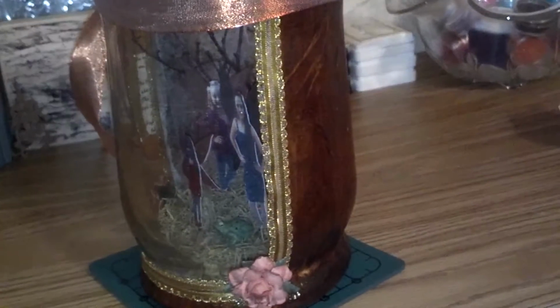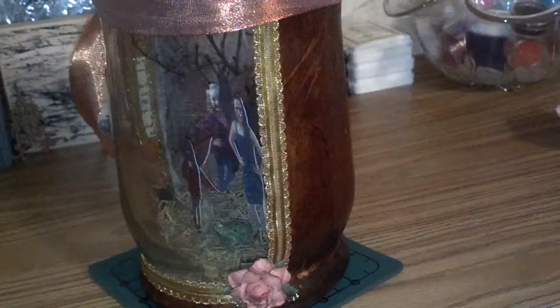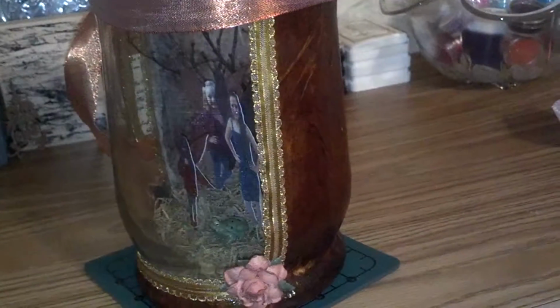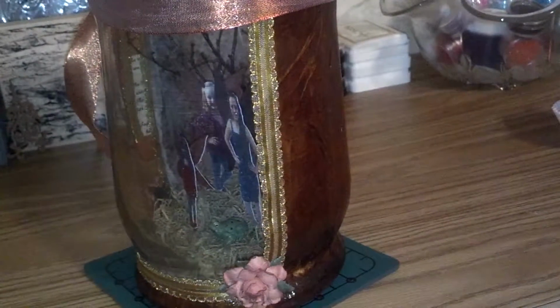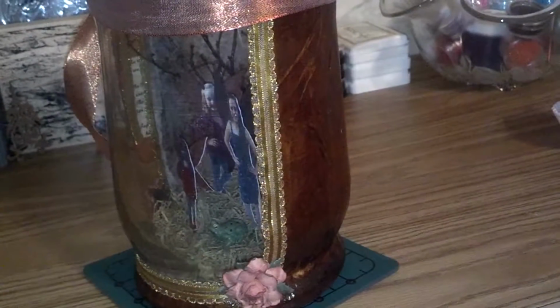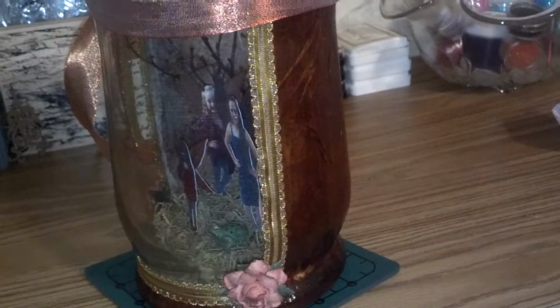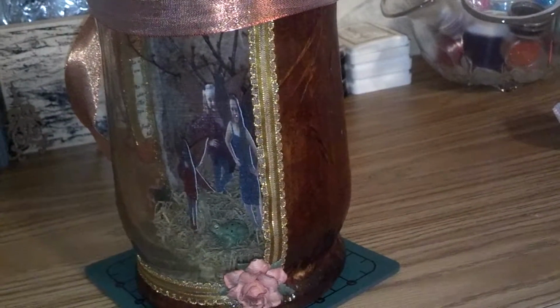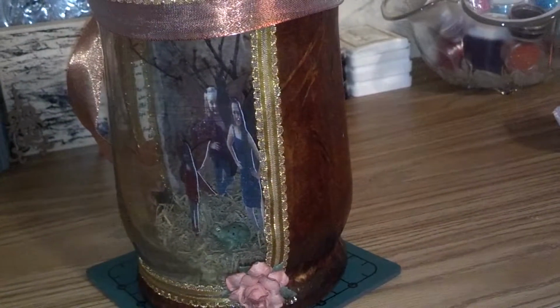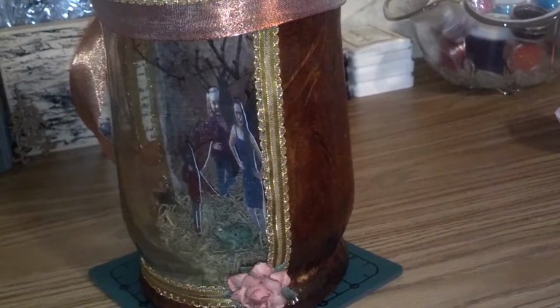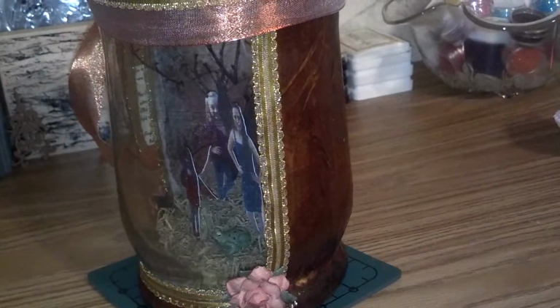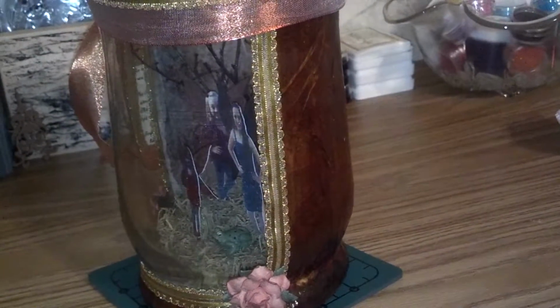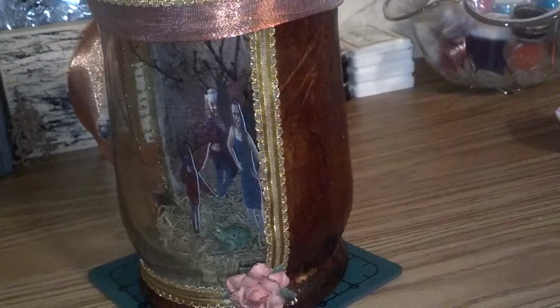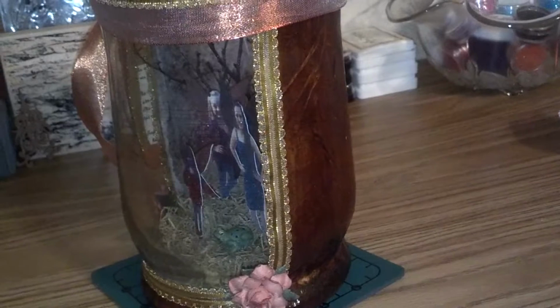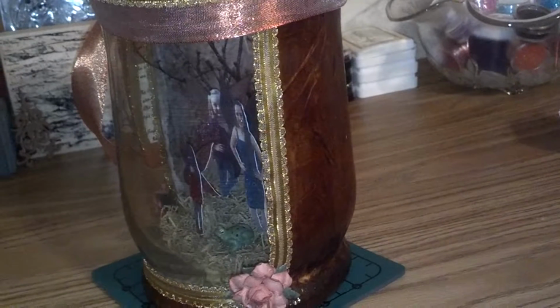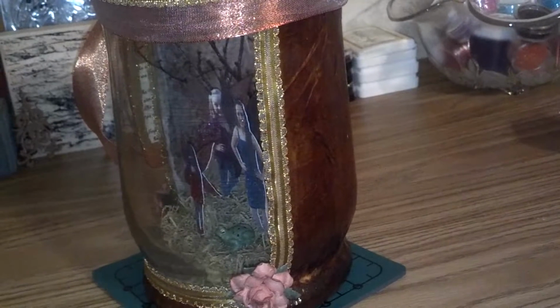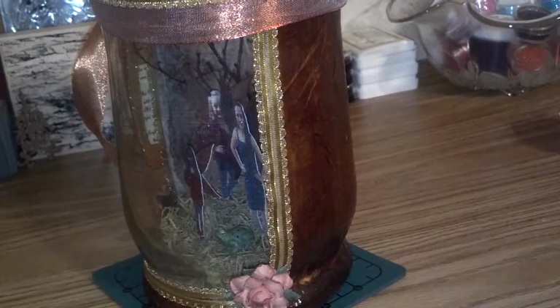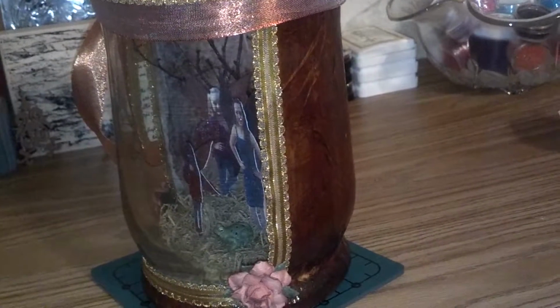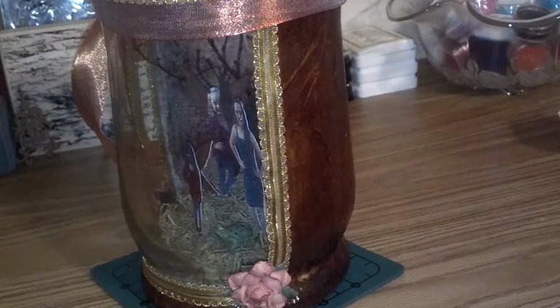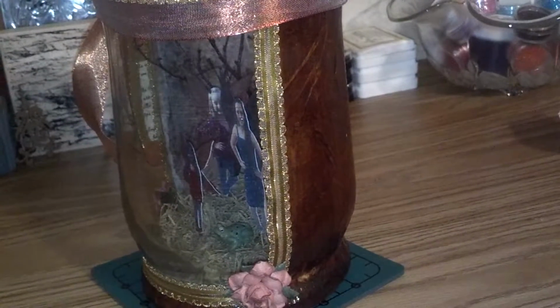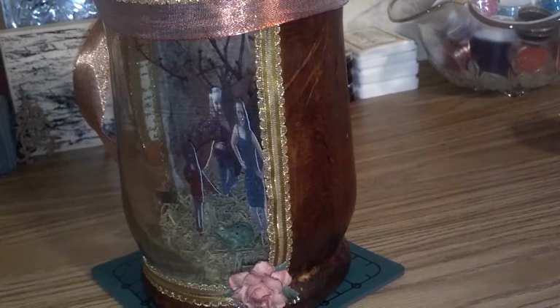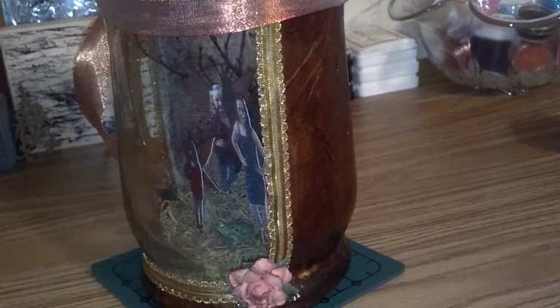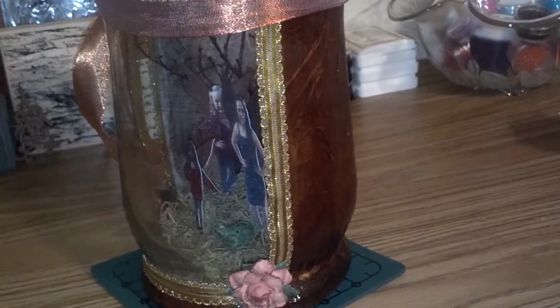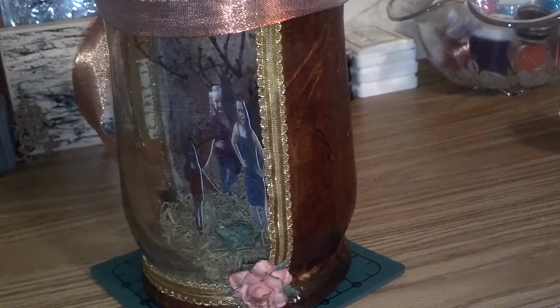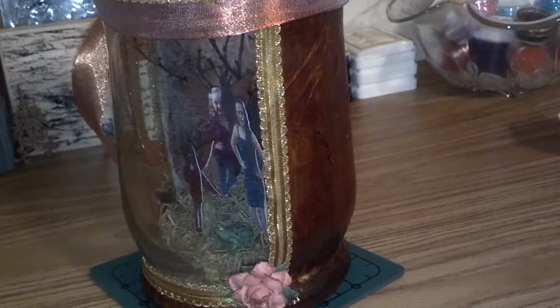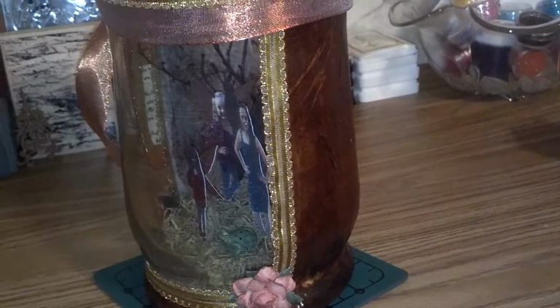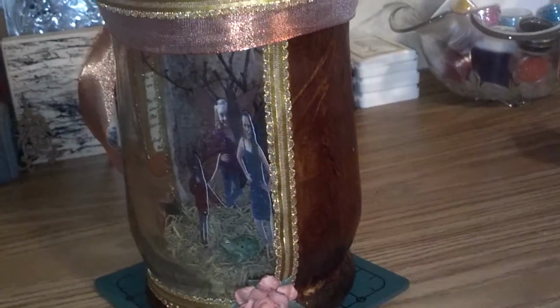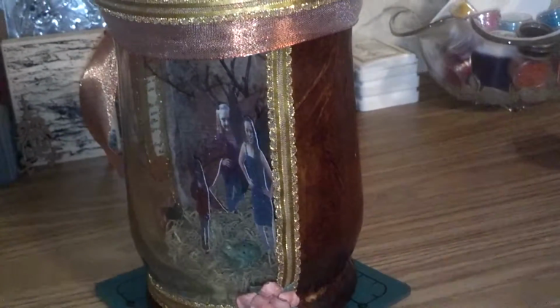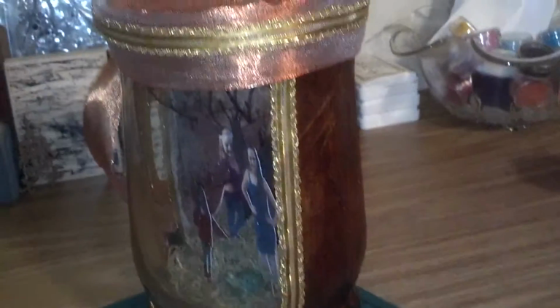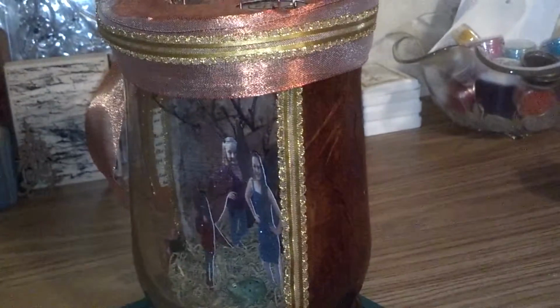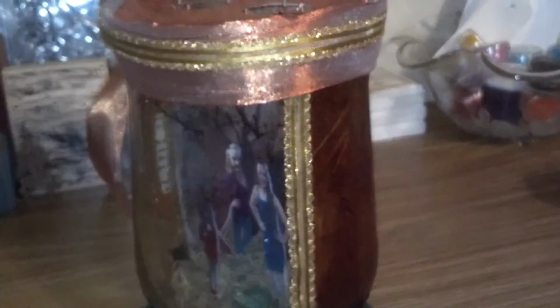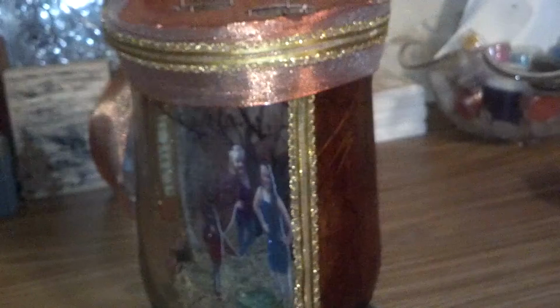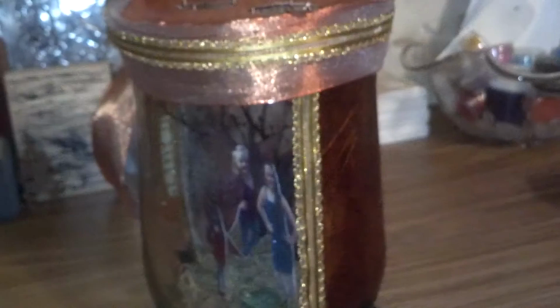The trim on there I got from Hobby Lobby, along with the ribbon.